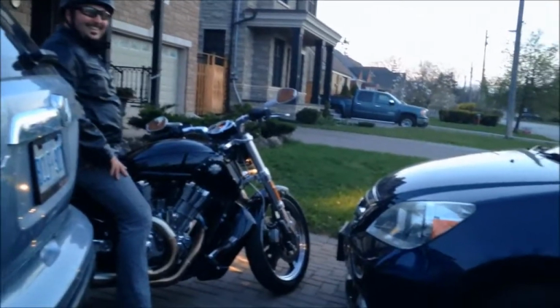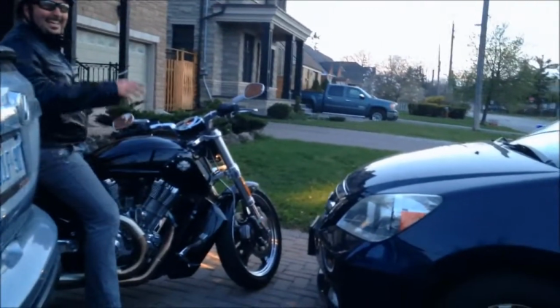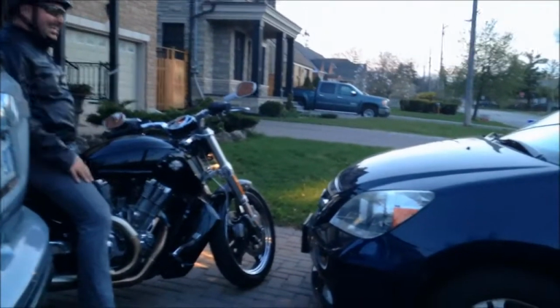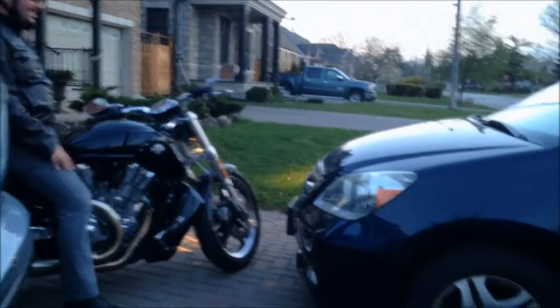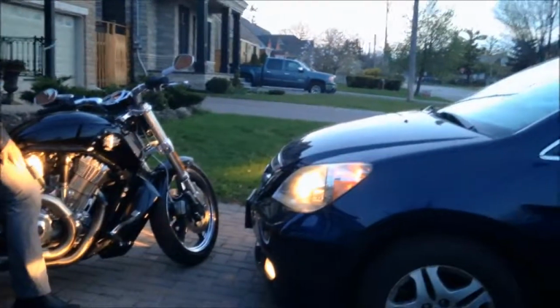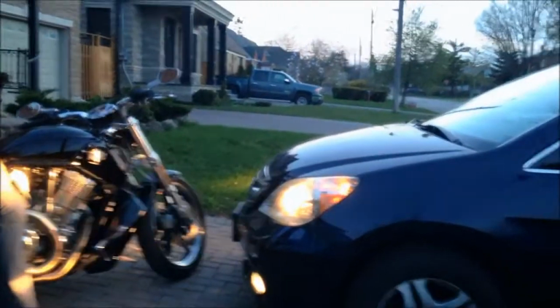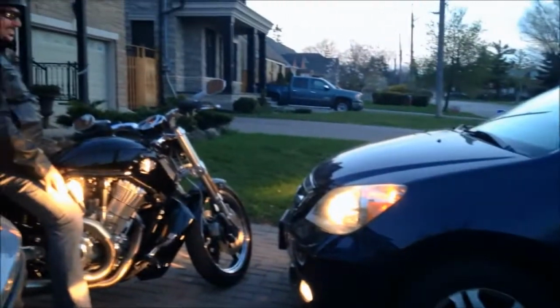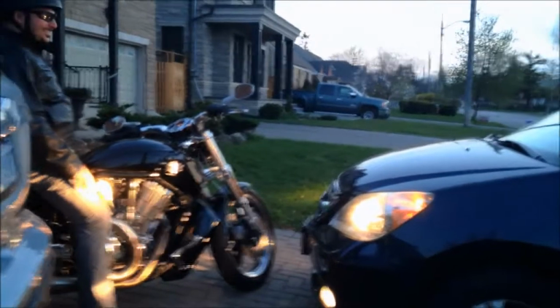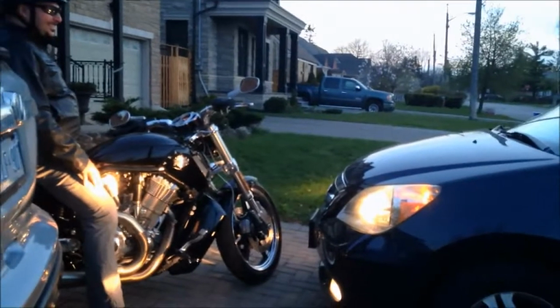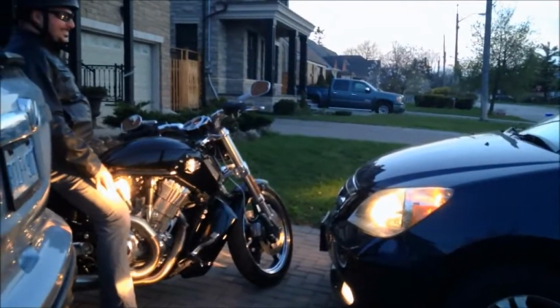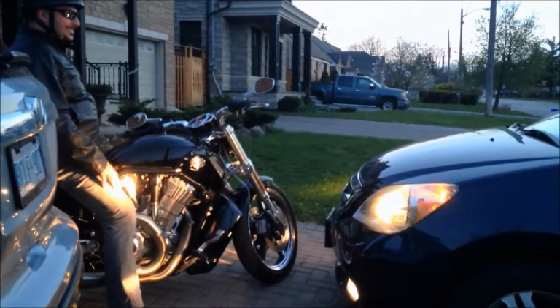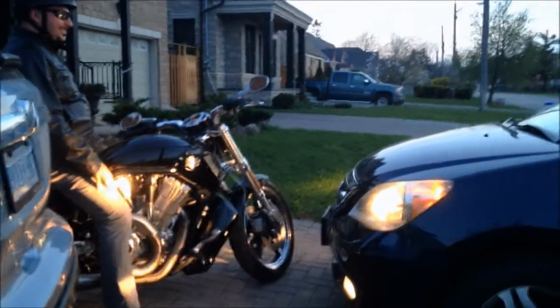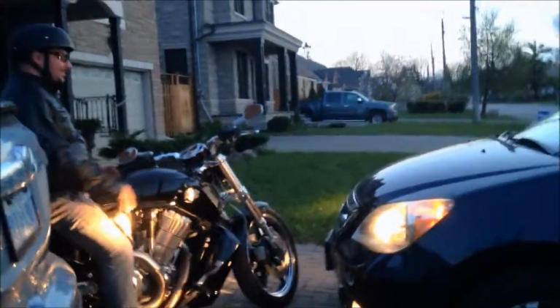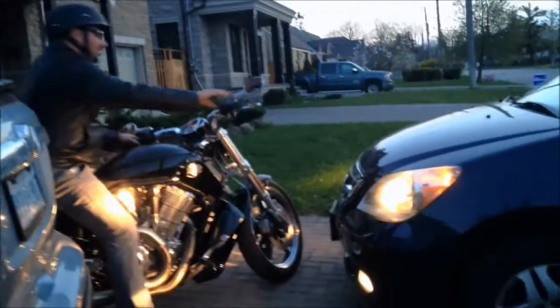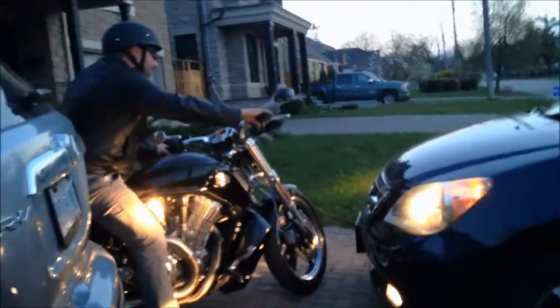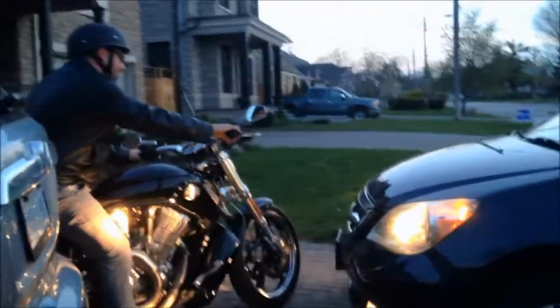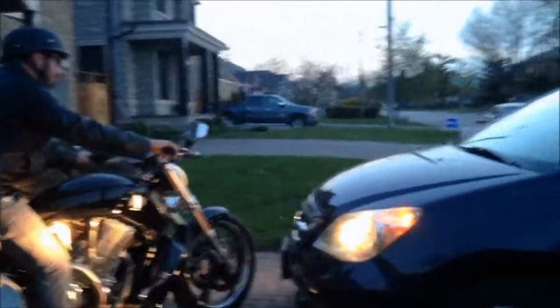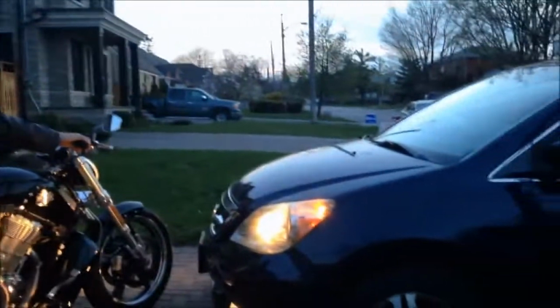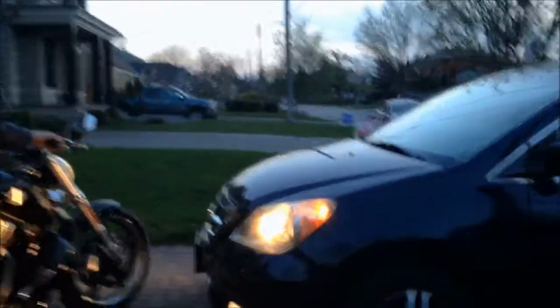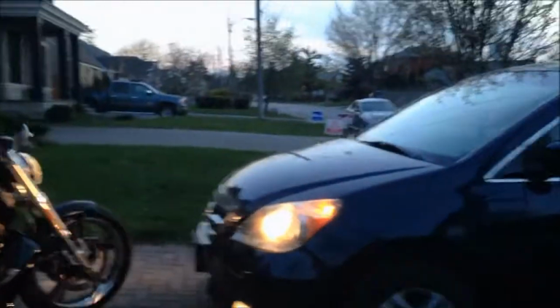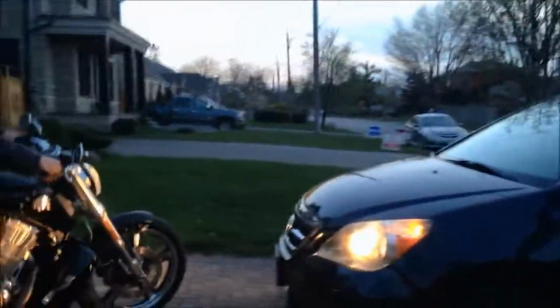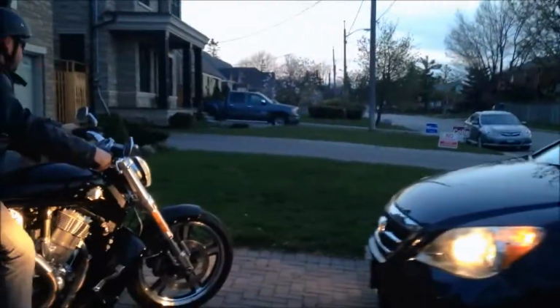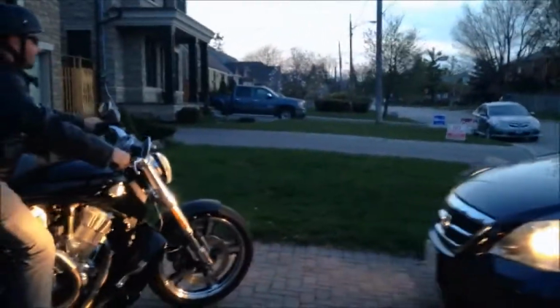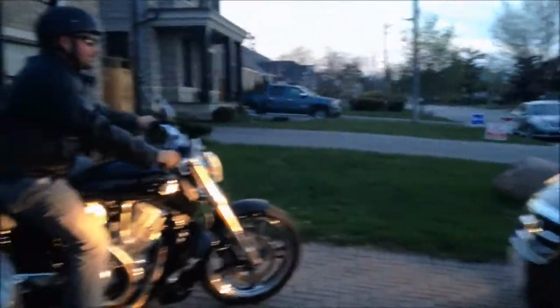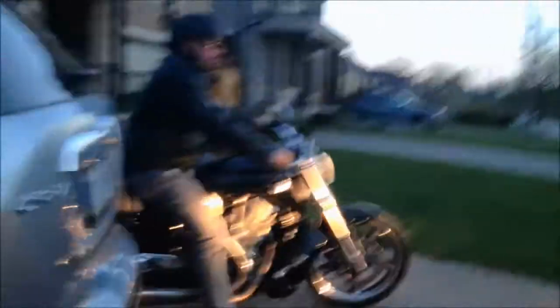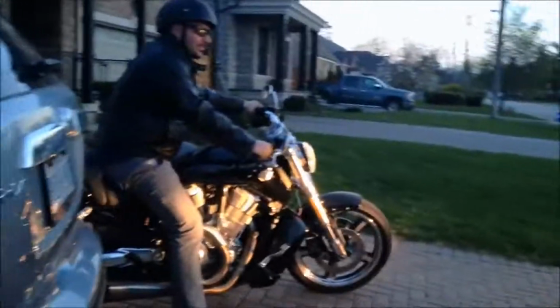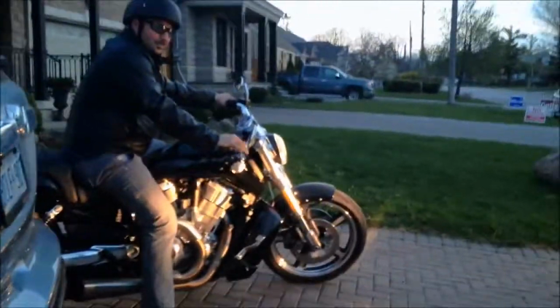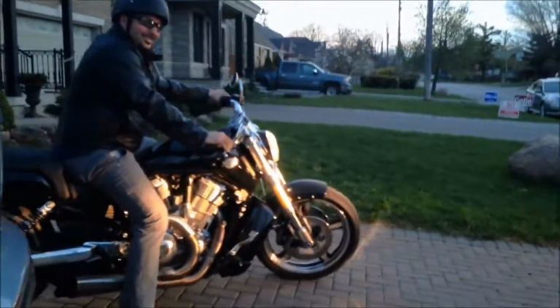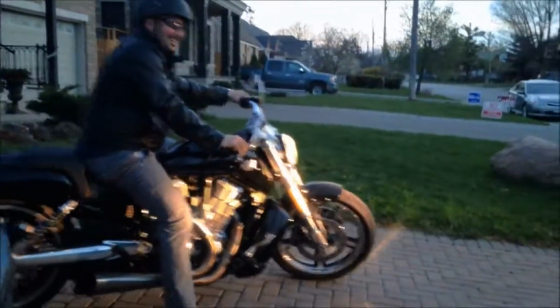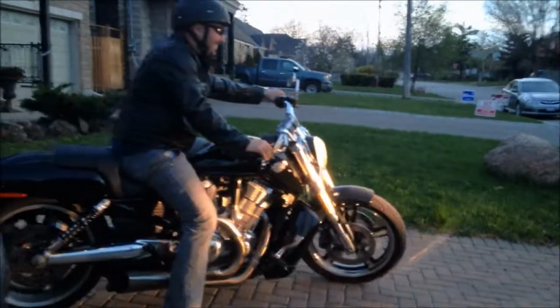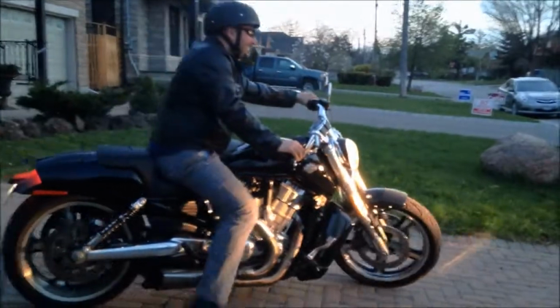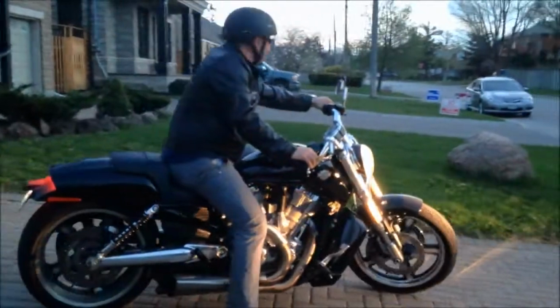I'm going up. I can't, I can't. That's OK. That's not good.